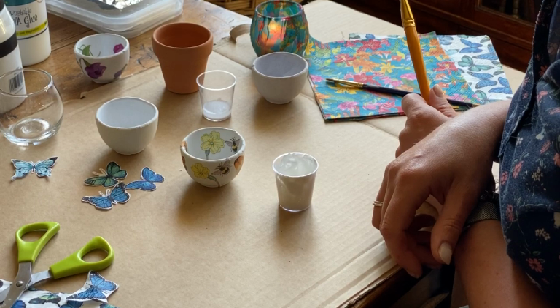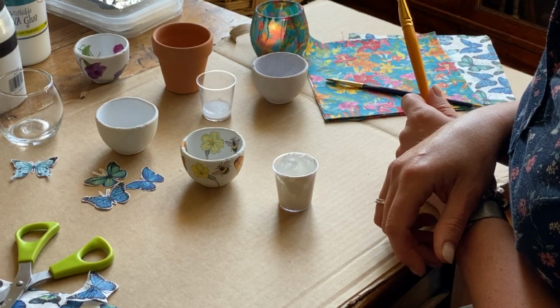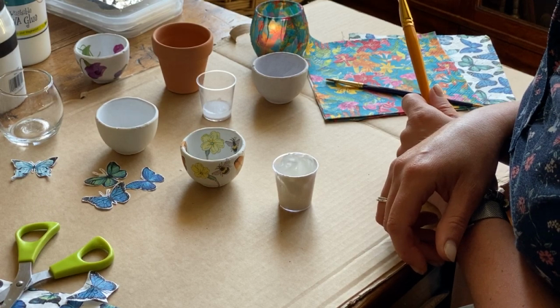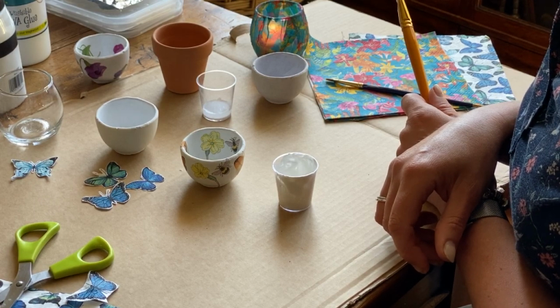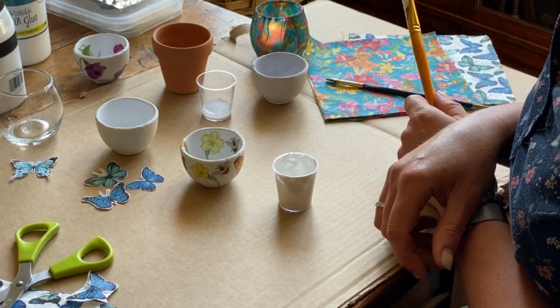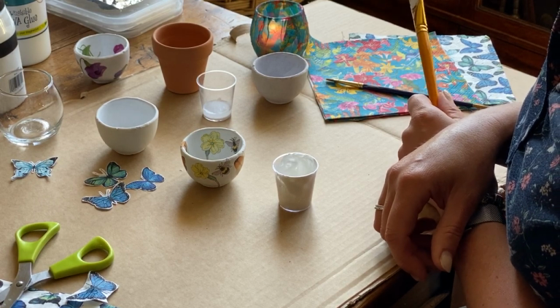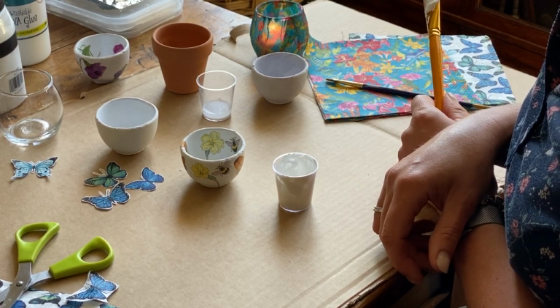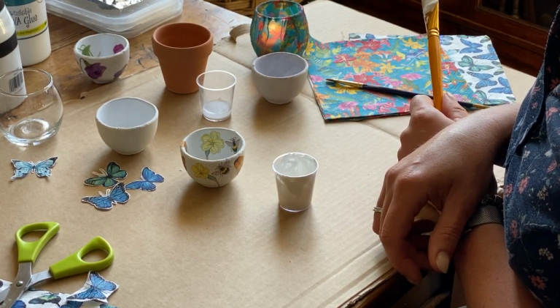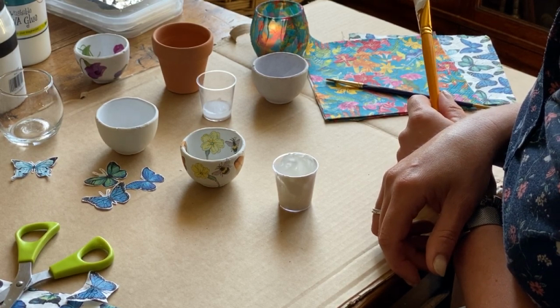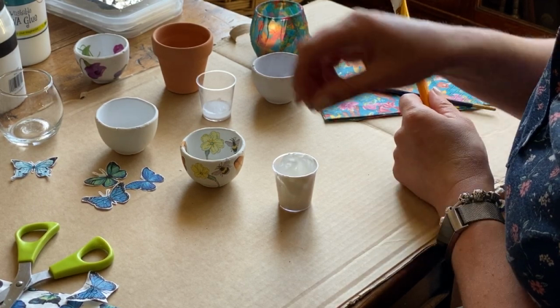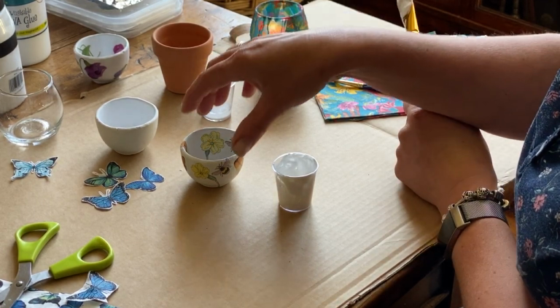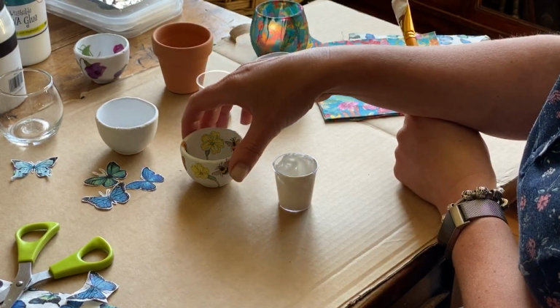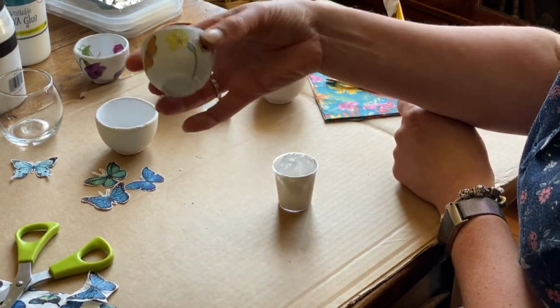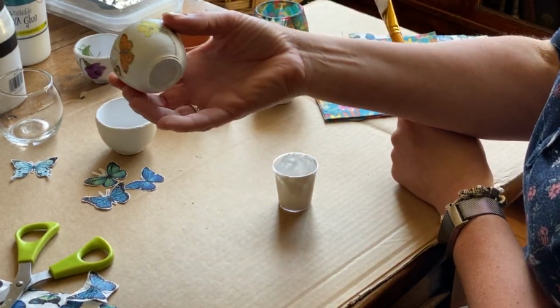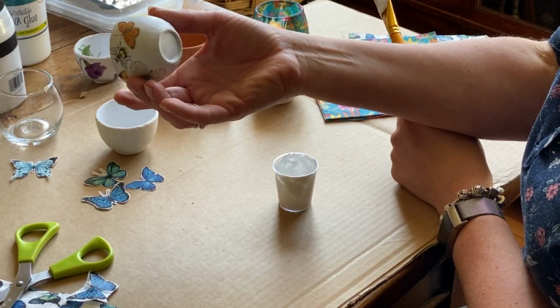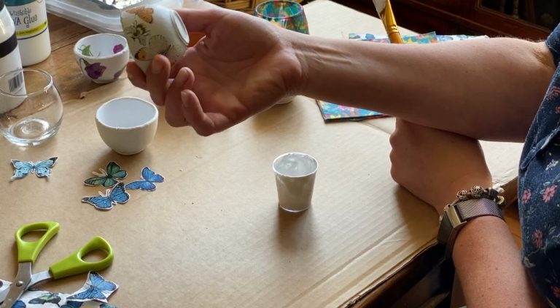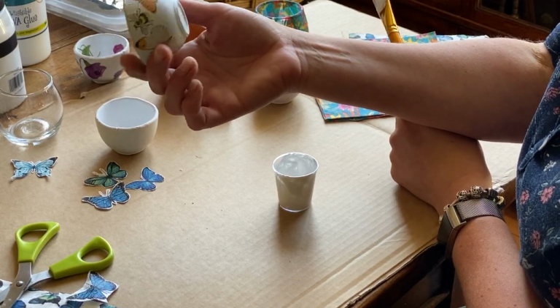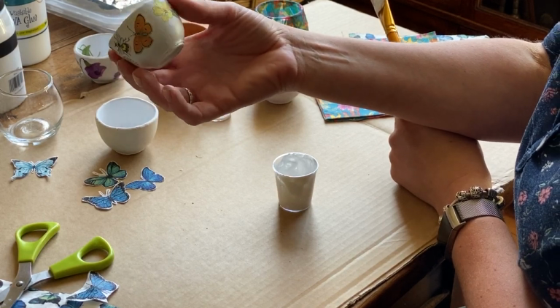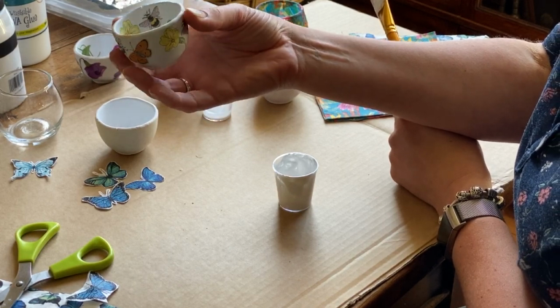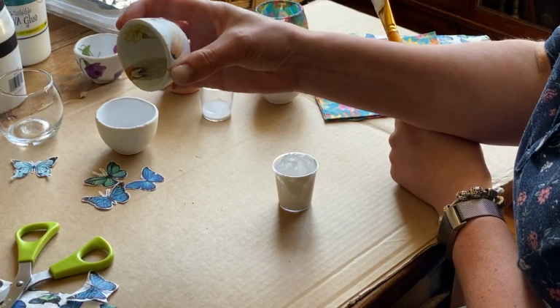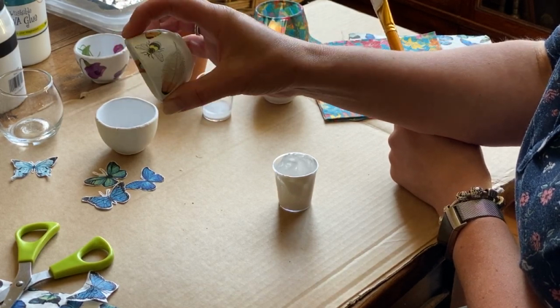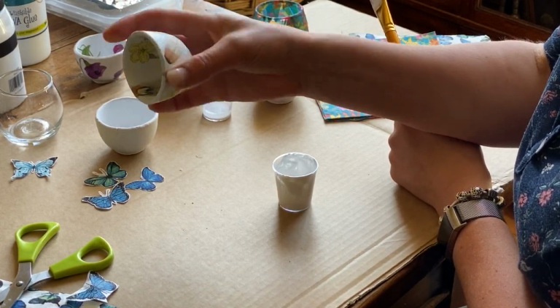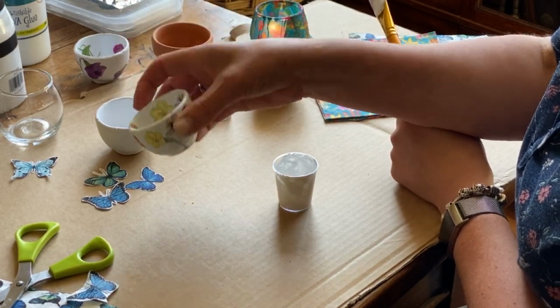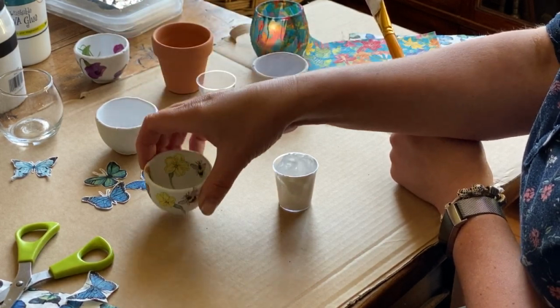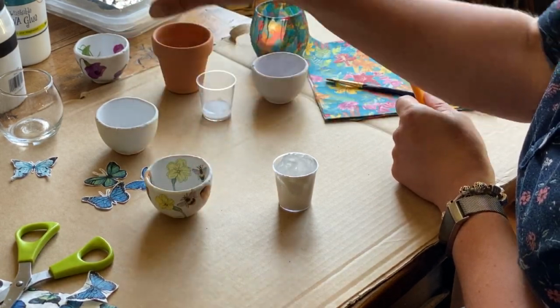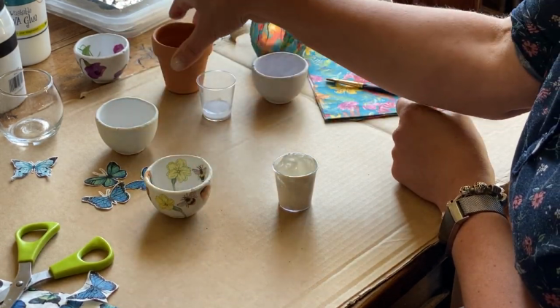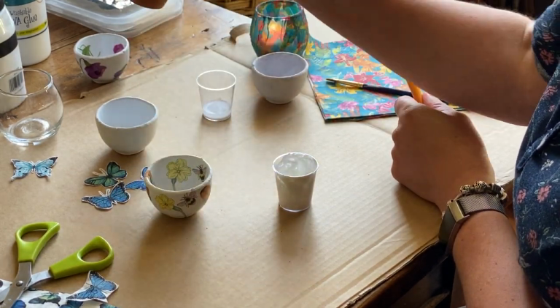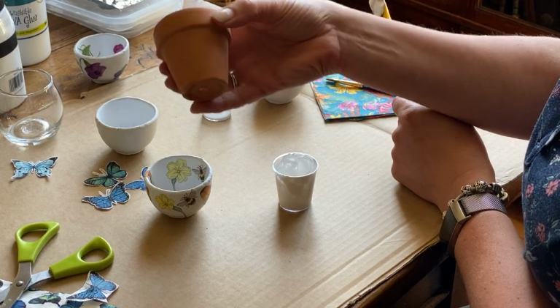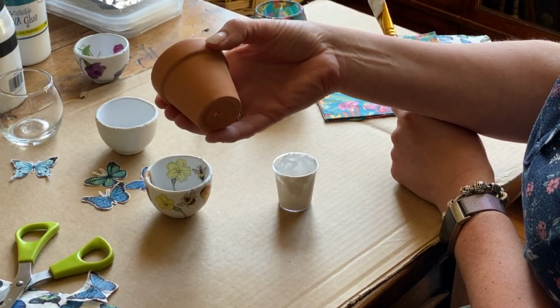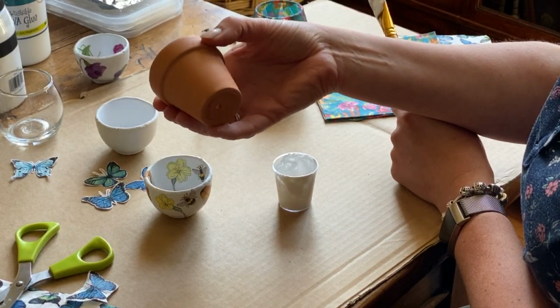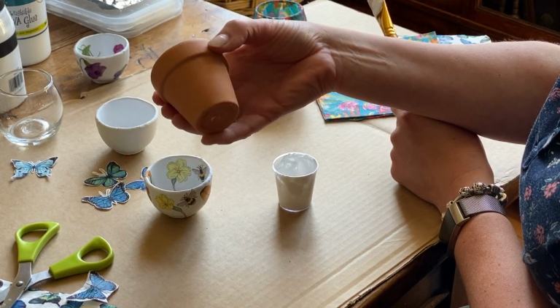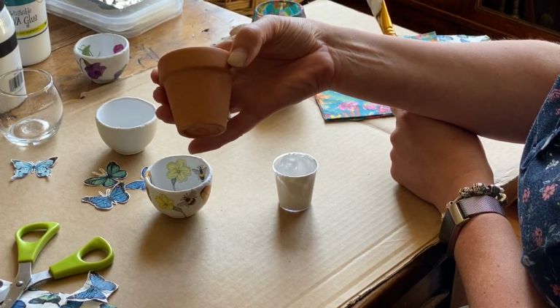I'm going to show you how to make these little decoupaged pots here, these little terracotta pots, the same material as this here.